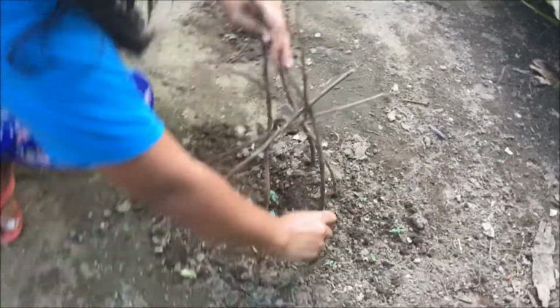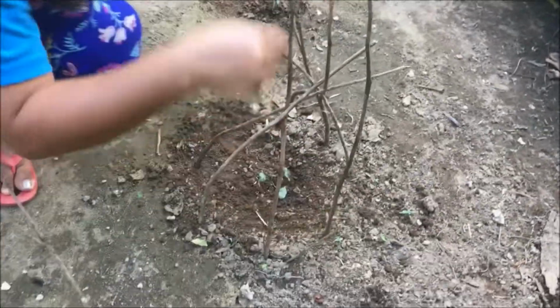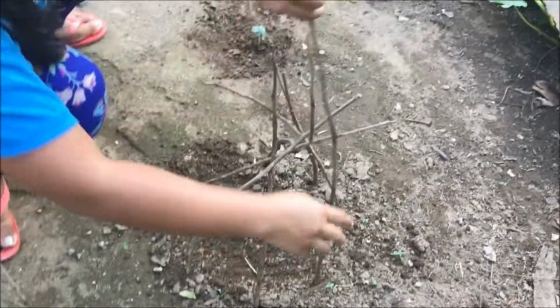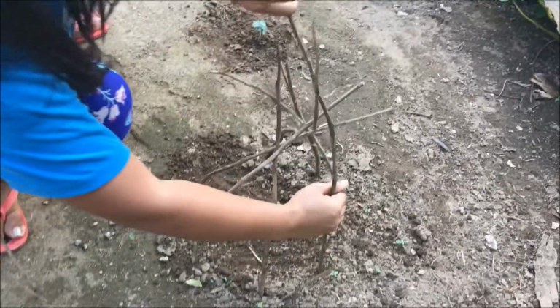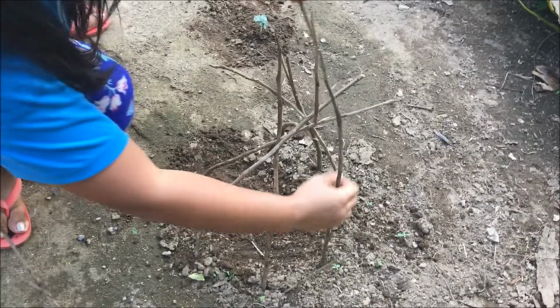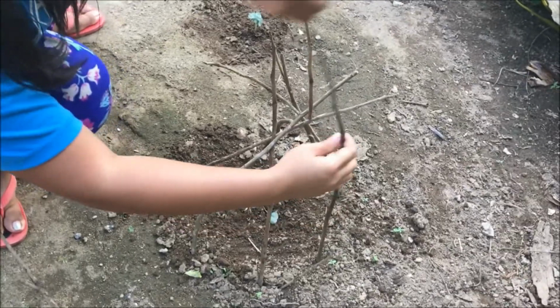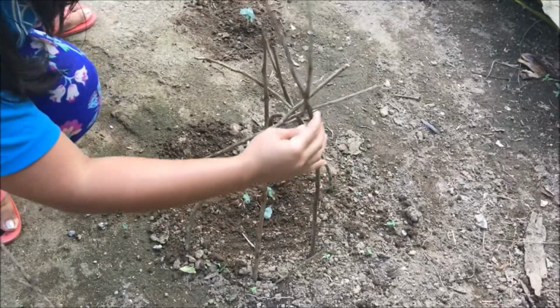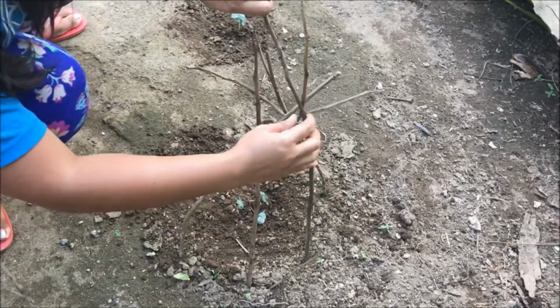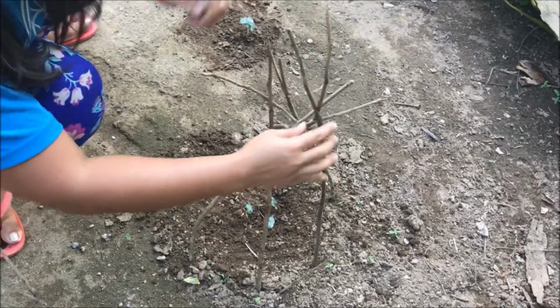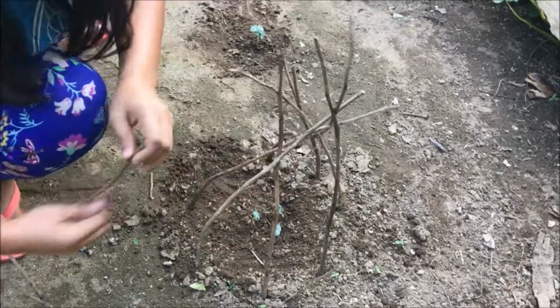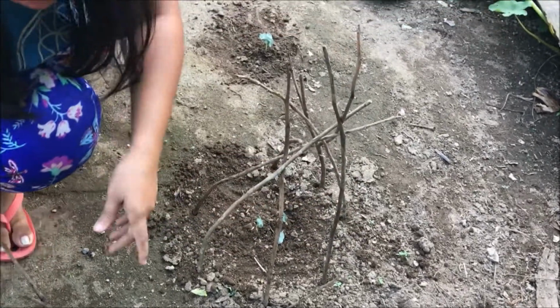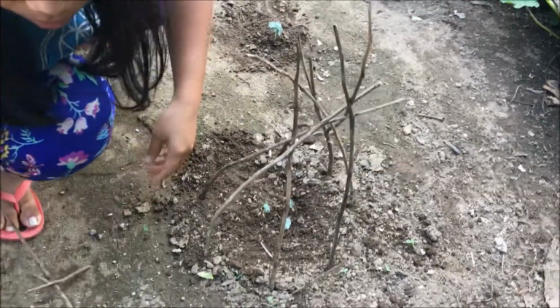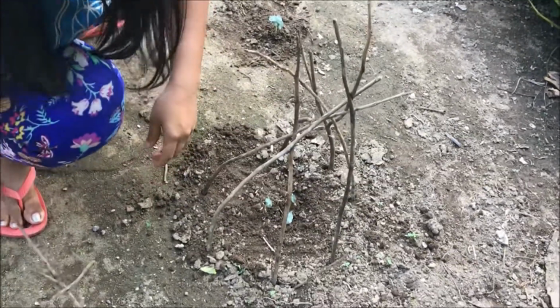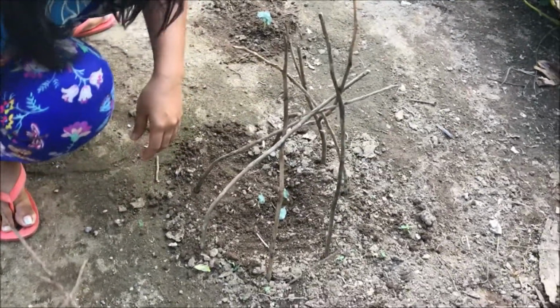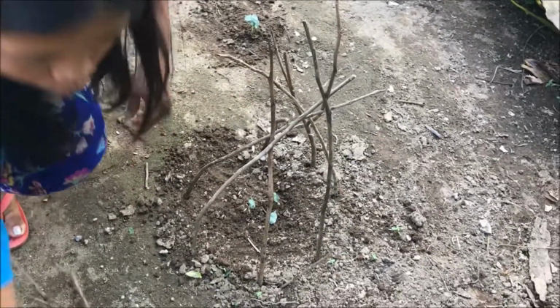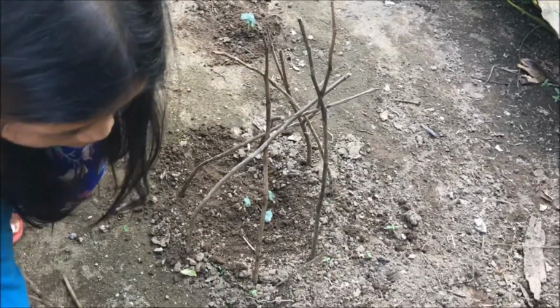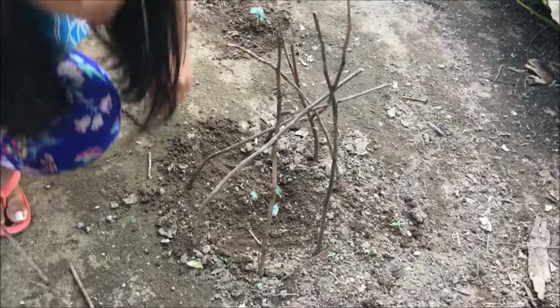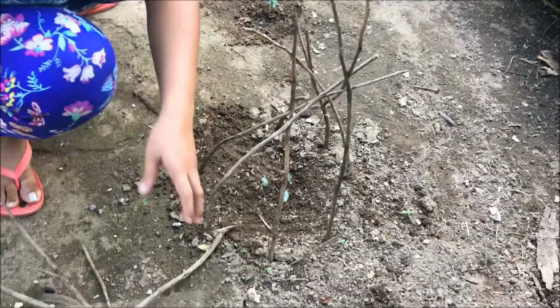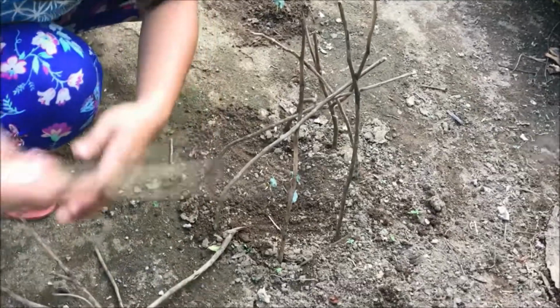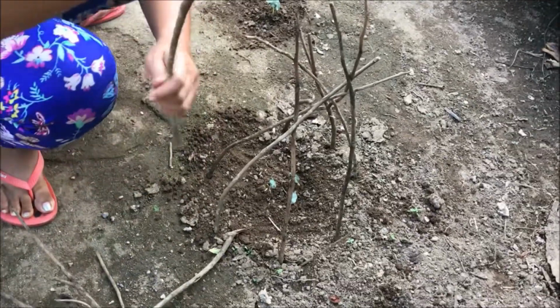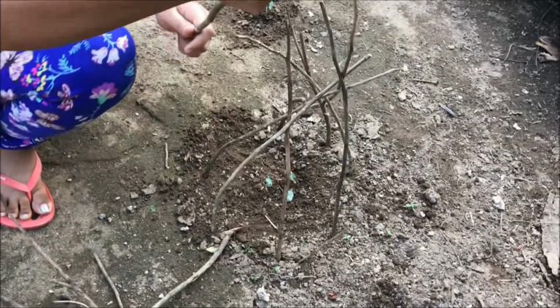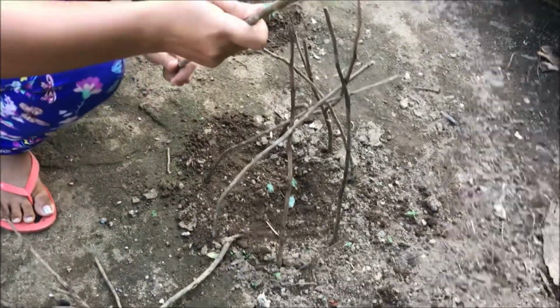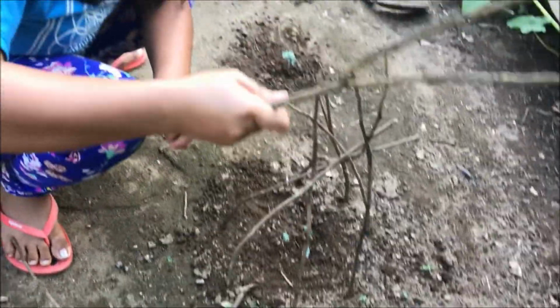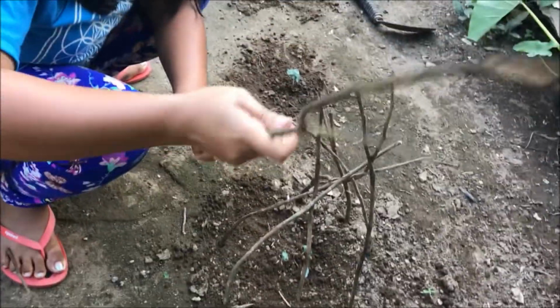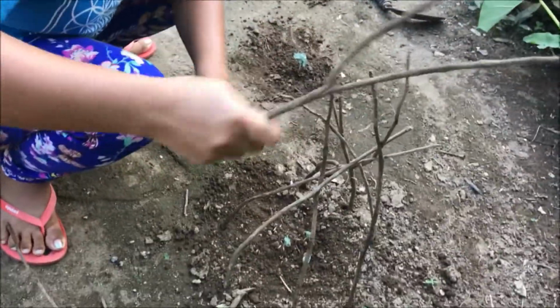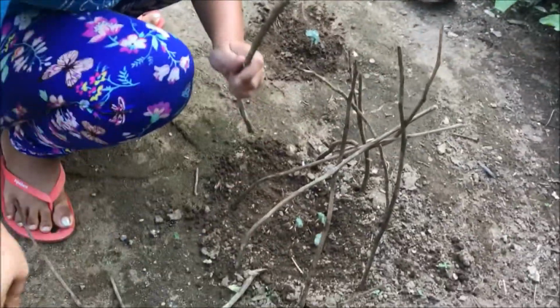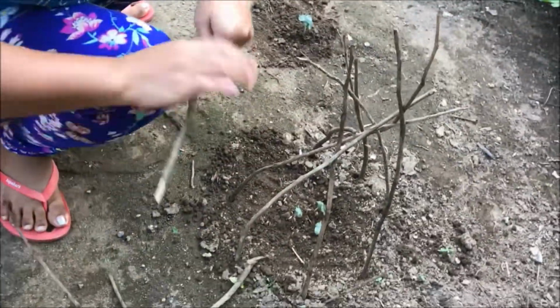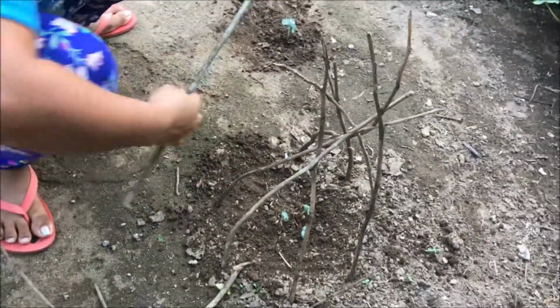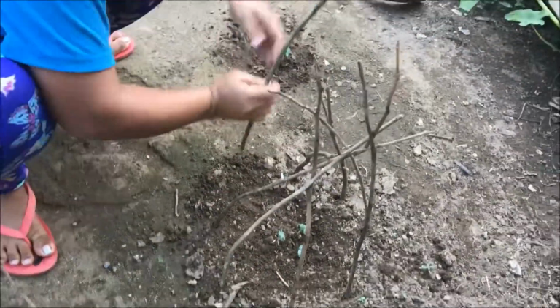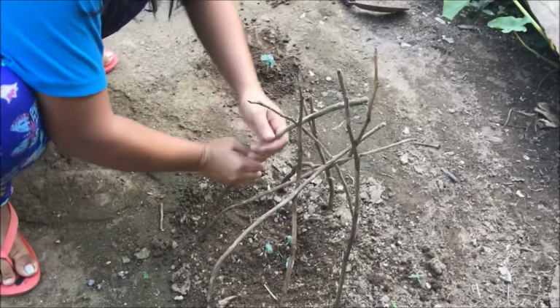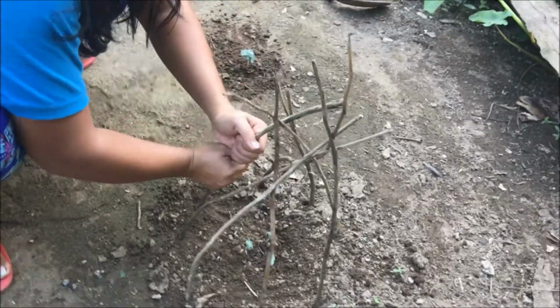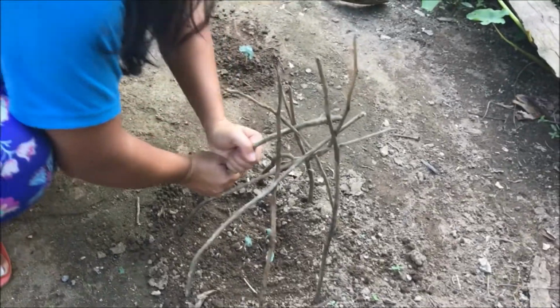So how long does it take for them to get ready to eat? Maybe in two months — I don't know how long the okra is gonna grow. So we'll be able to eat in two months.